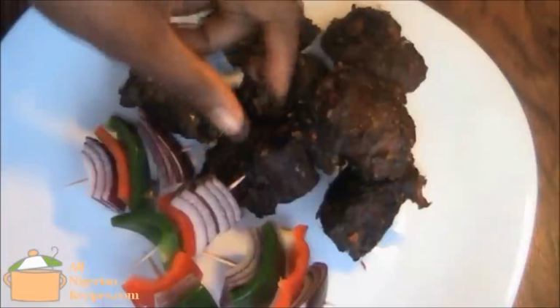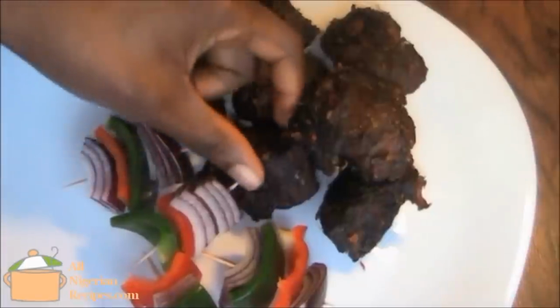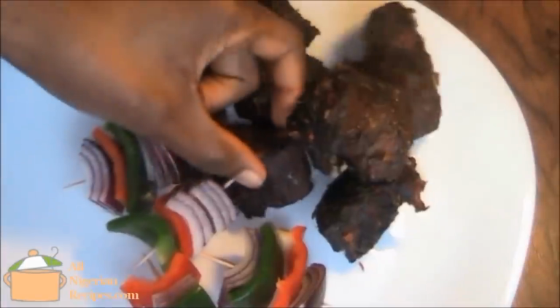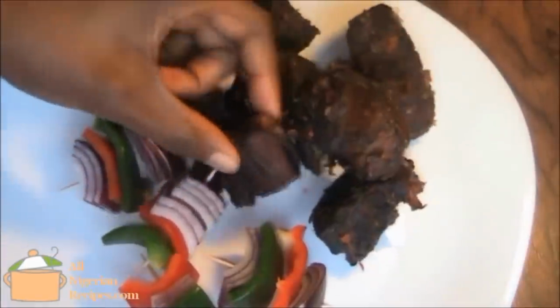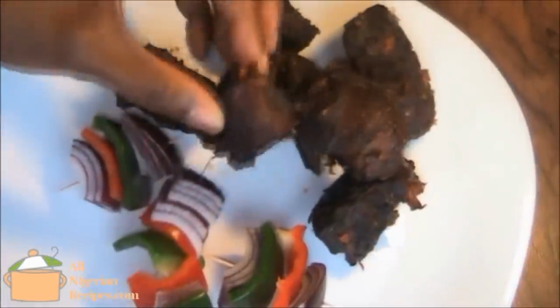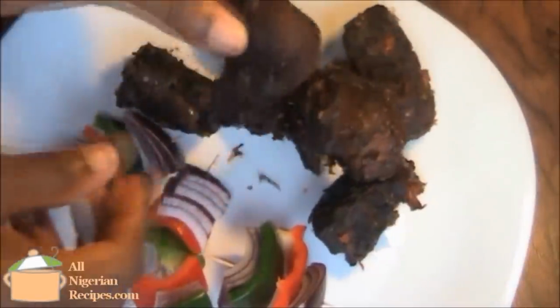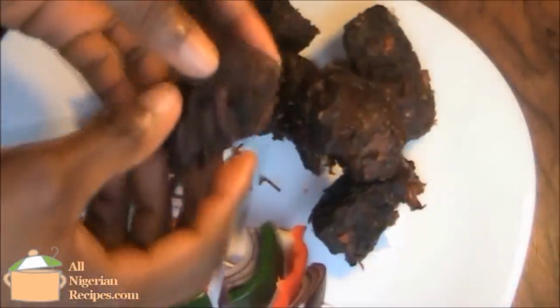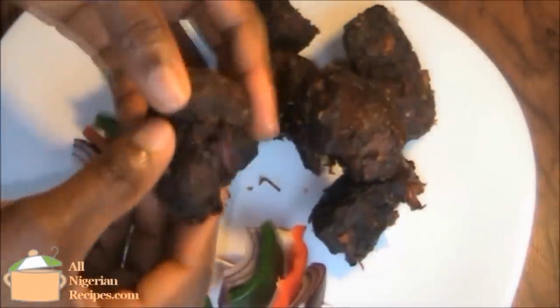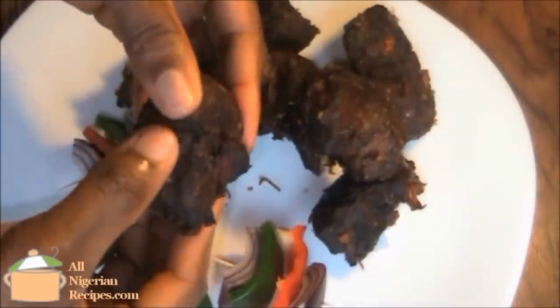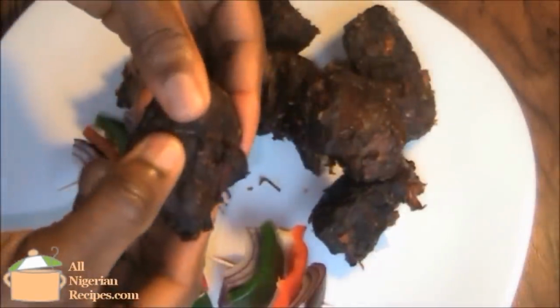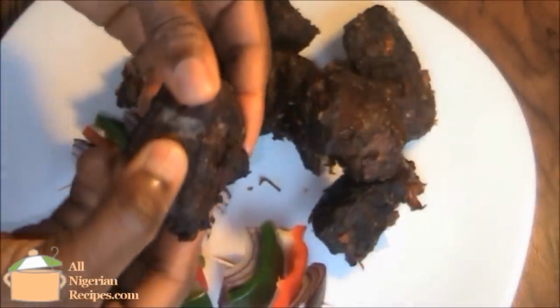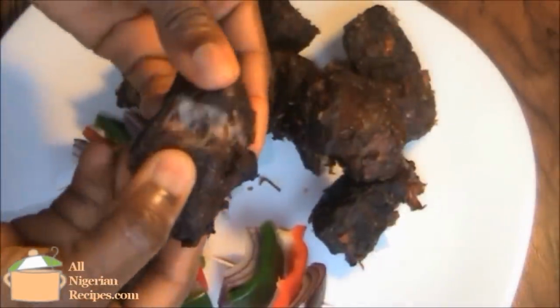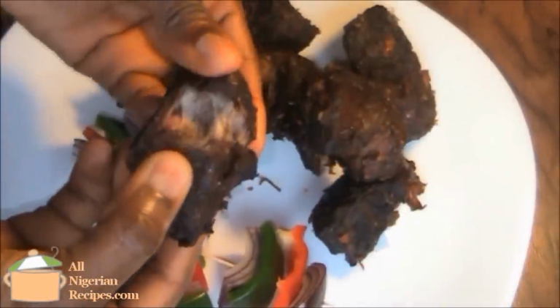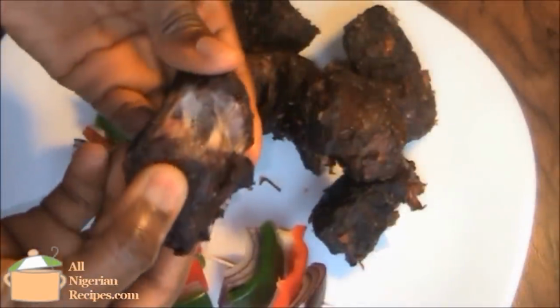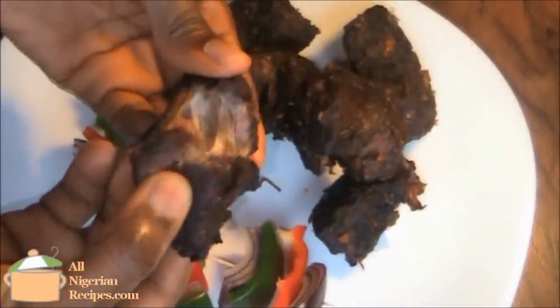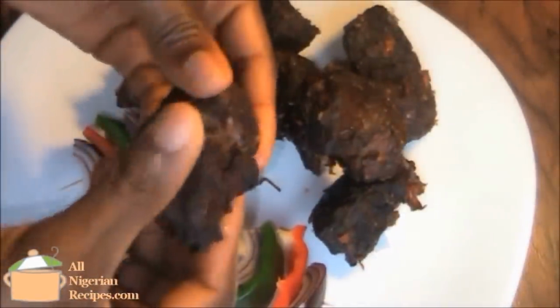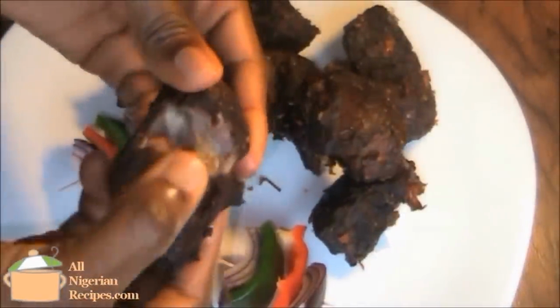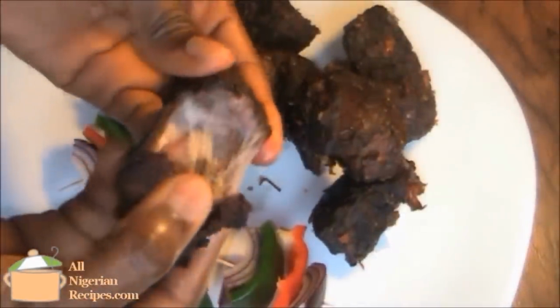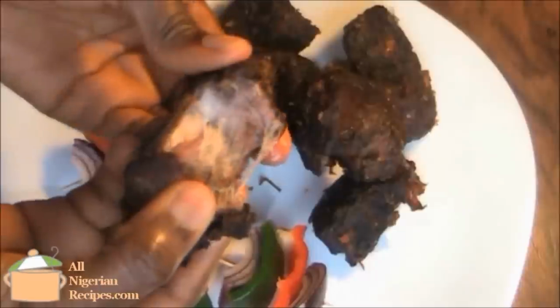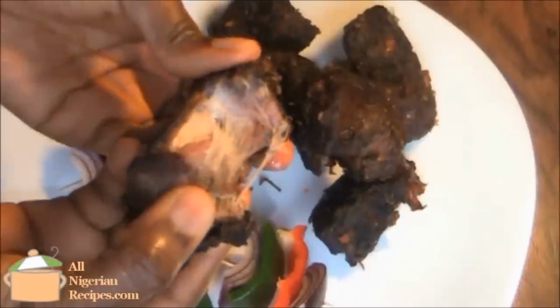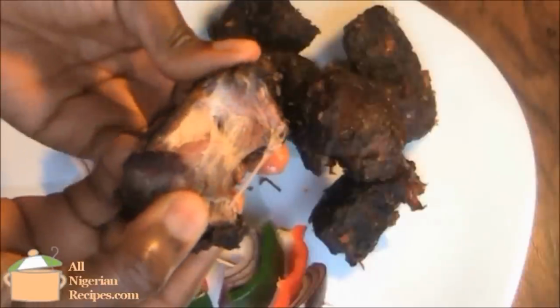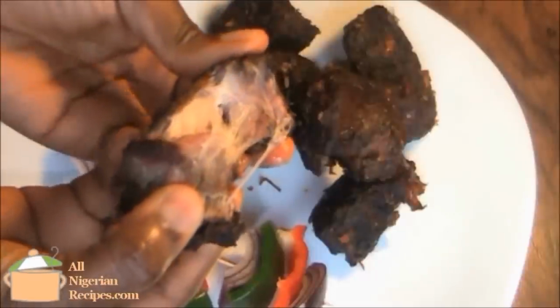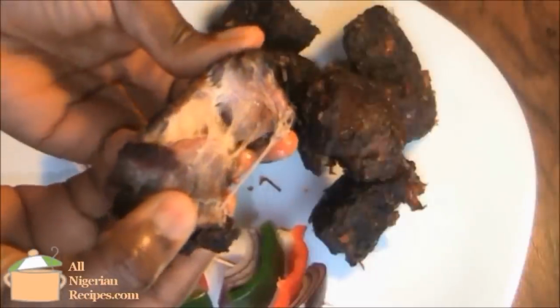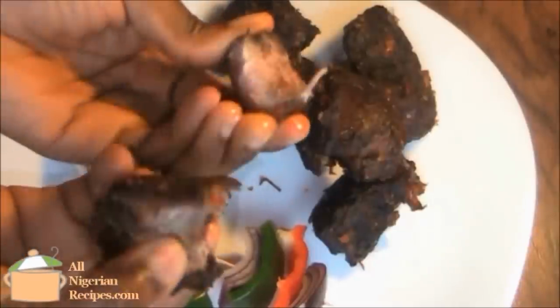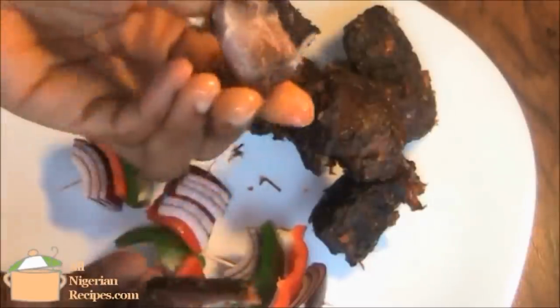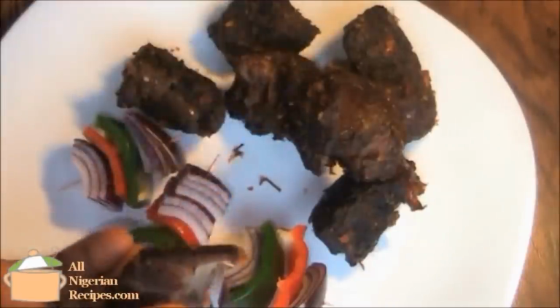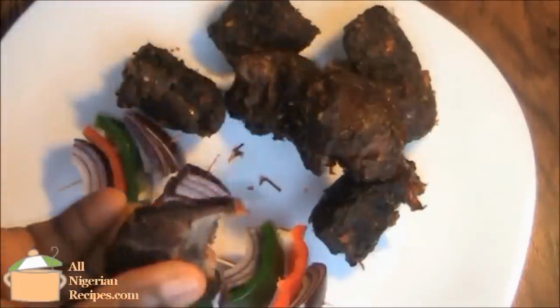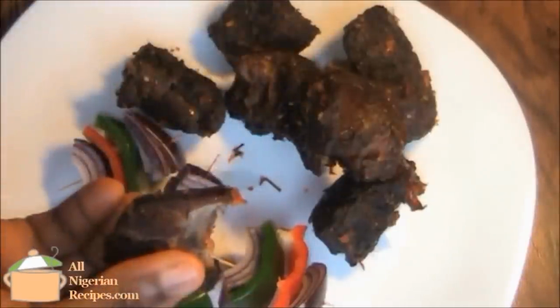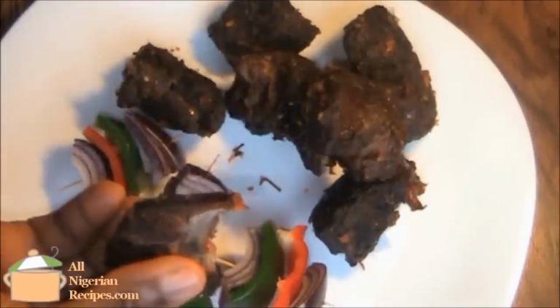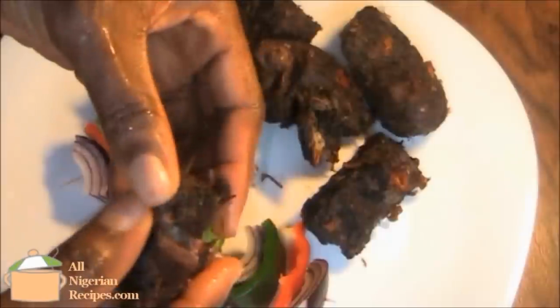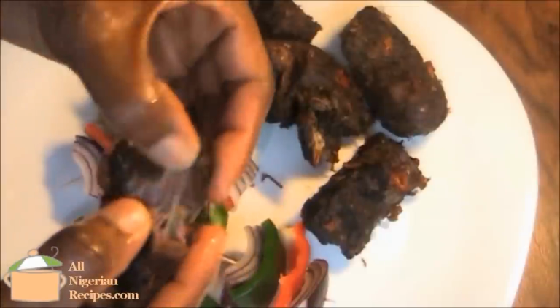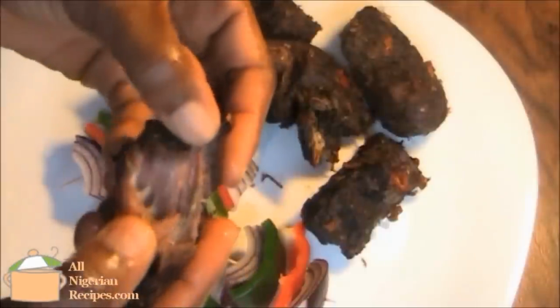Serve with the vegetables. So soft, yummy and spicy hot. Watch out for more goat meat recipes. See you tomorrow.